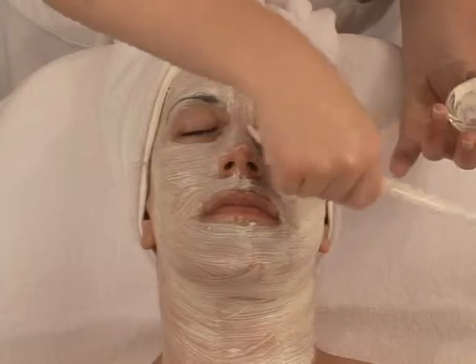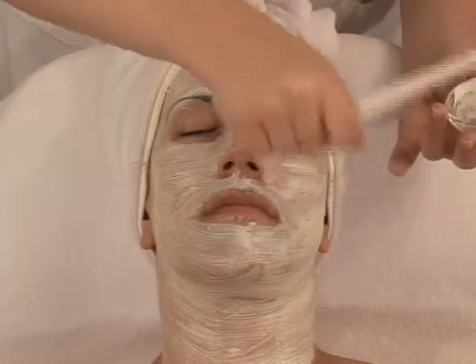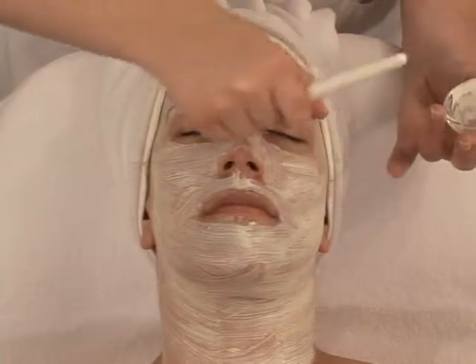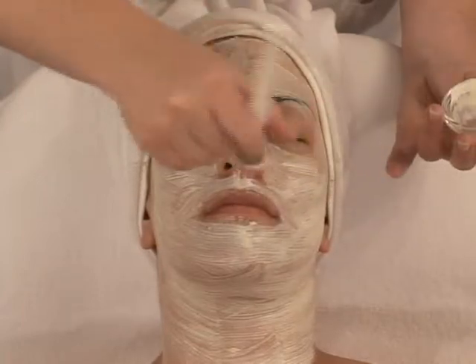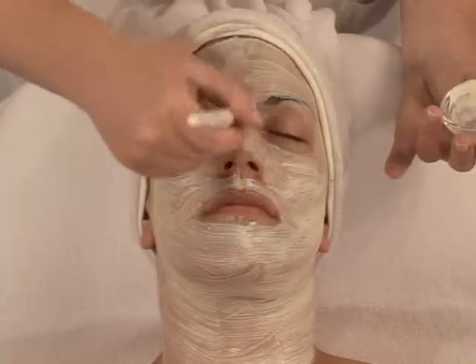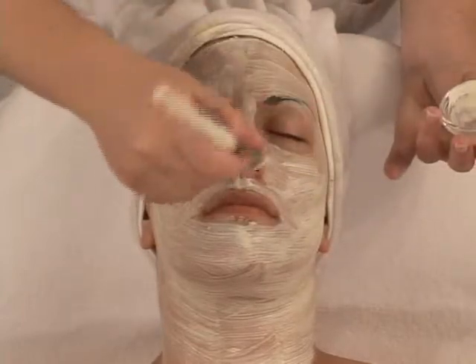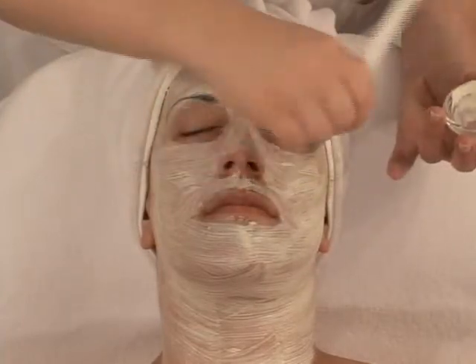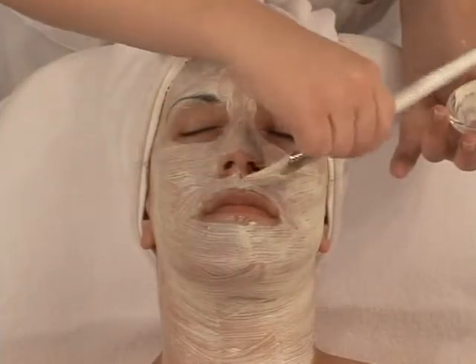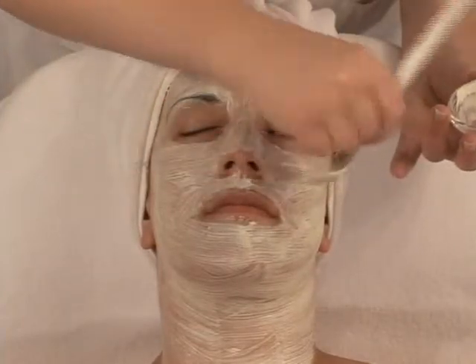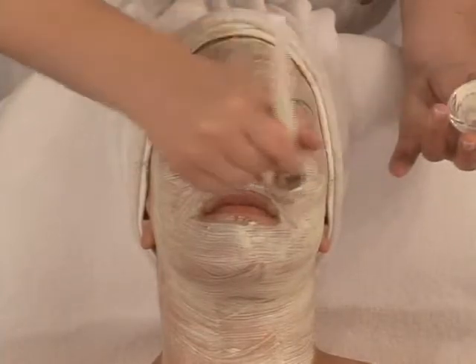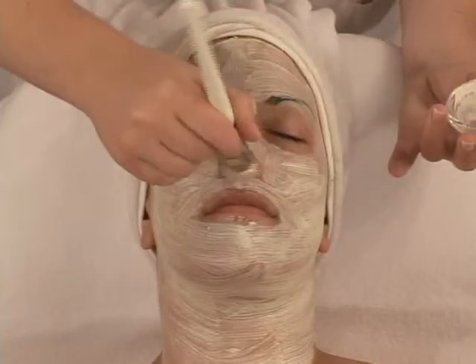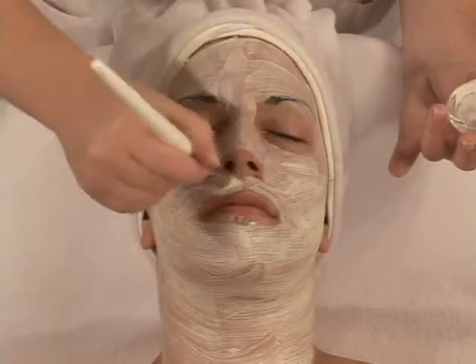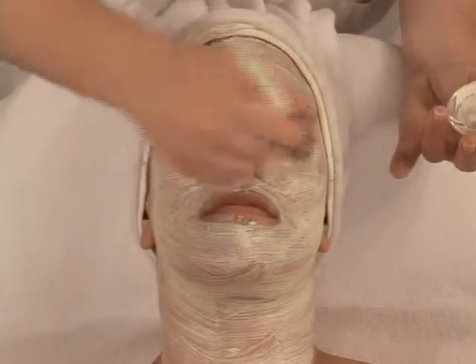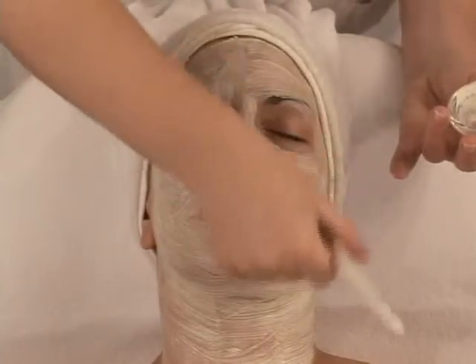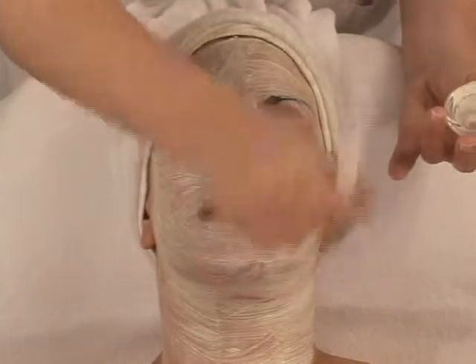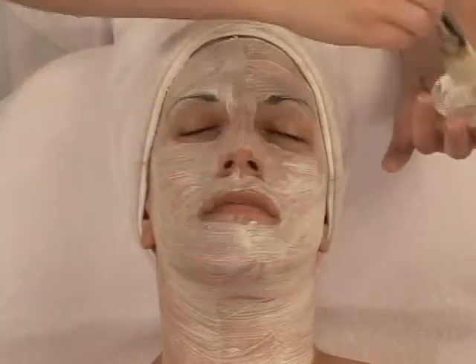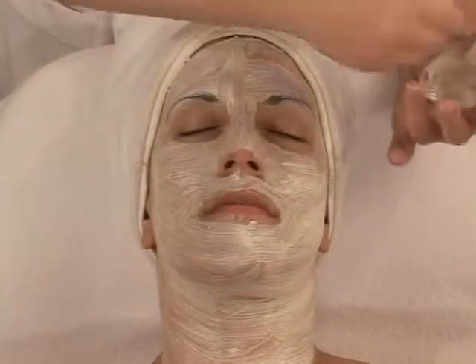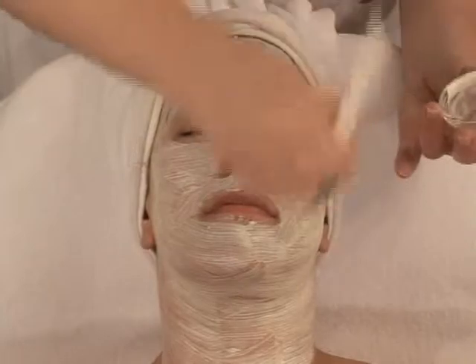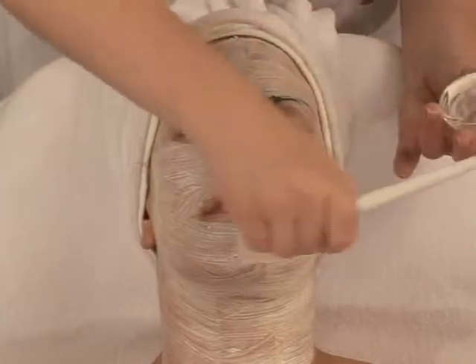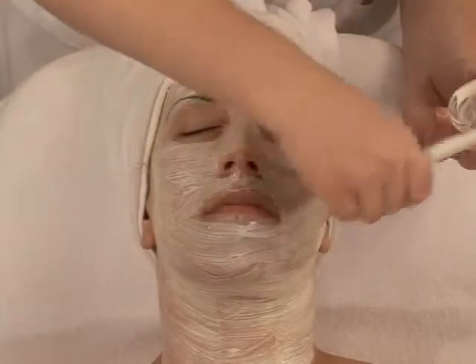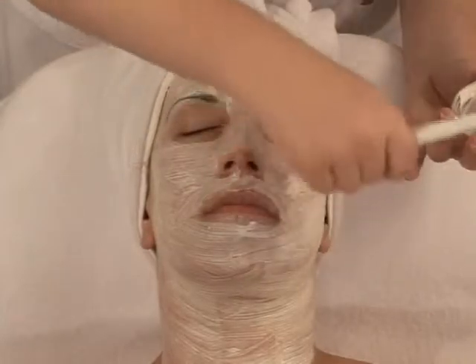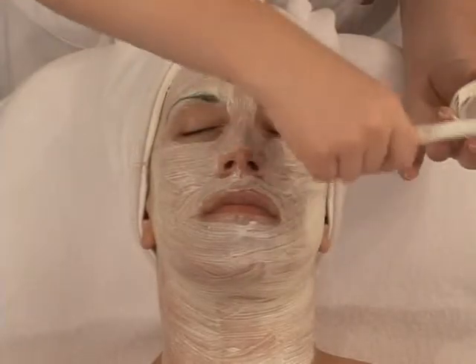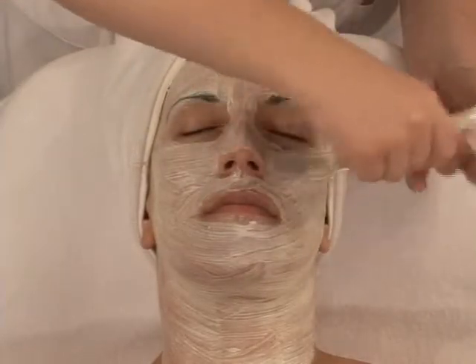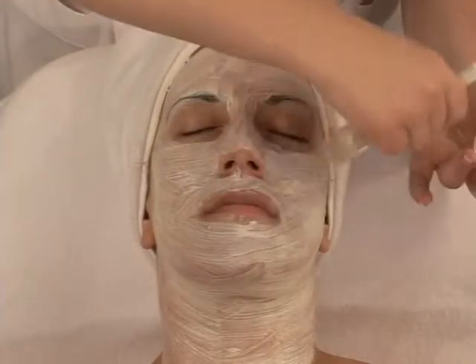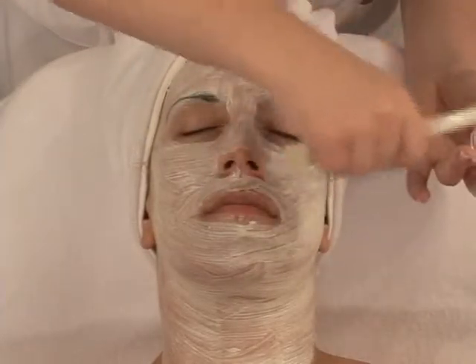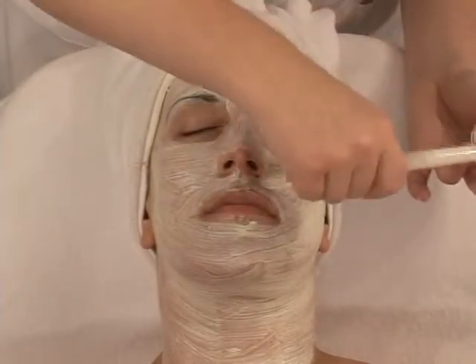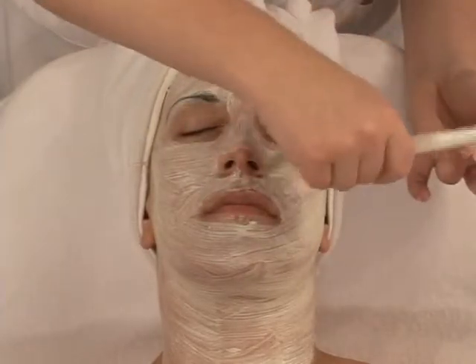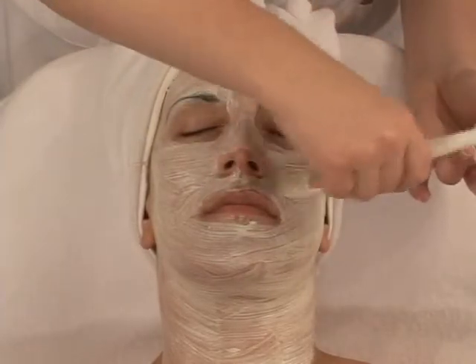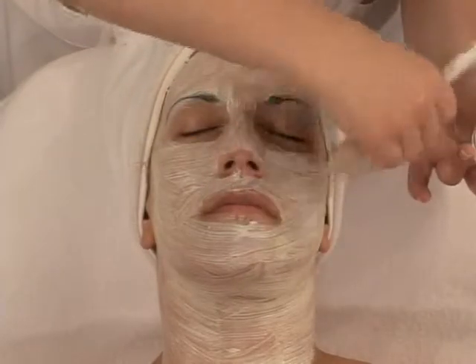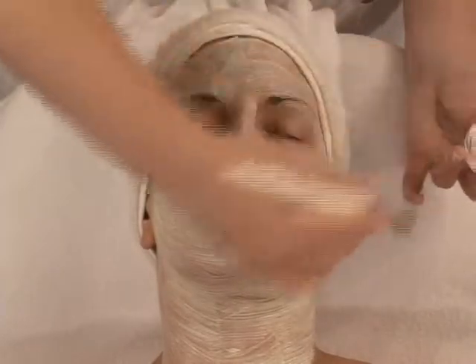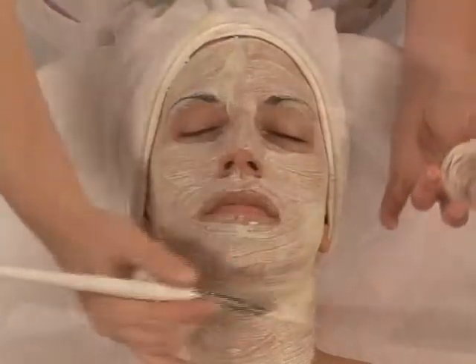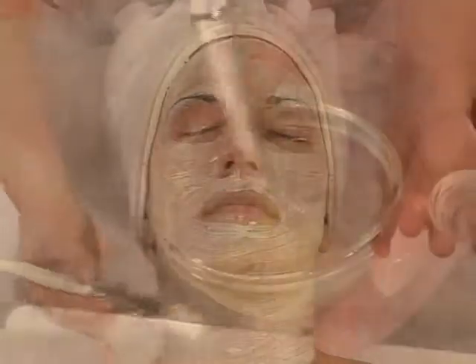Beforehand, the skin must be exfoliated by one of the three deep peelings such as the fruit acid Pro 35, the fruit peeling, or the dermalese.